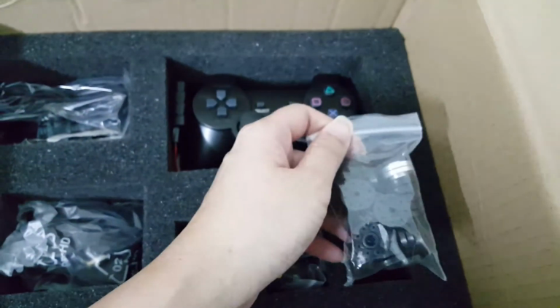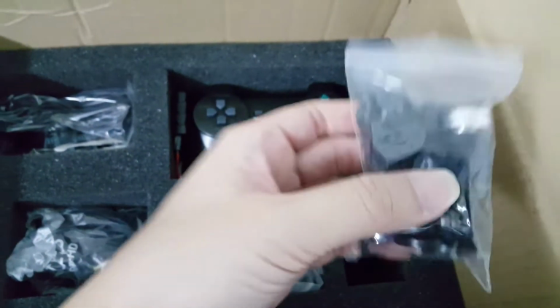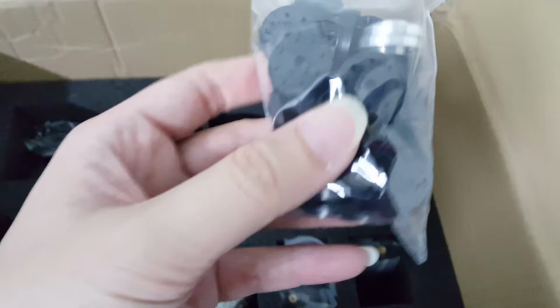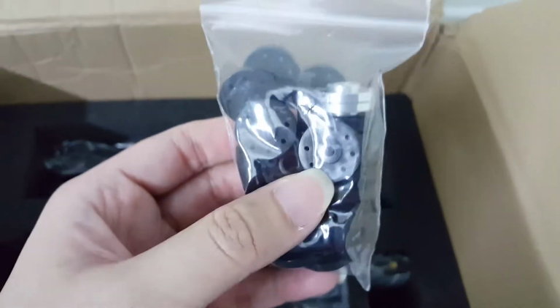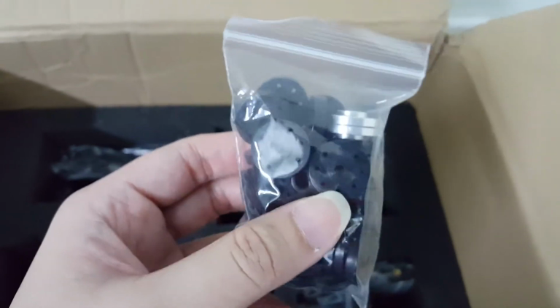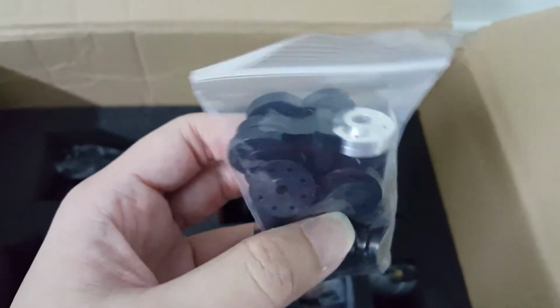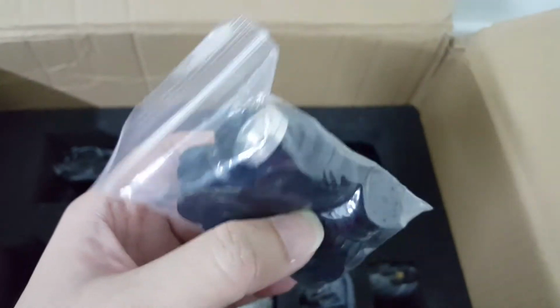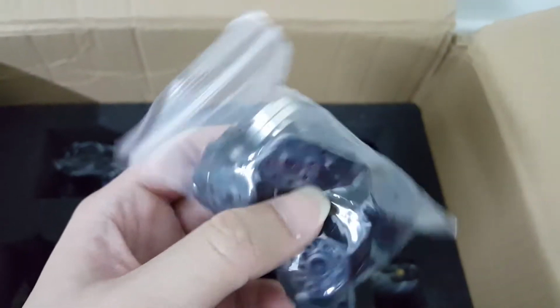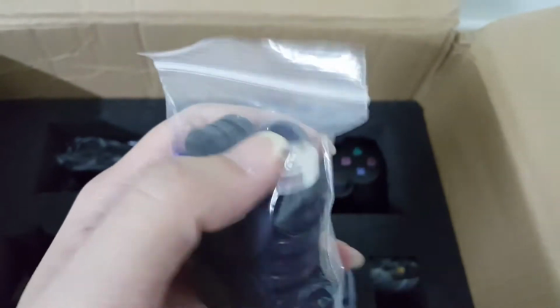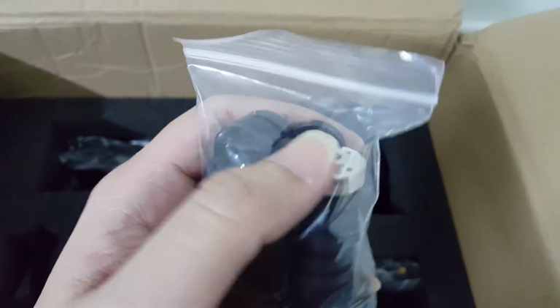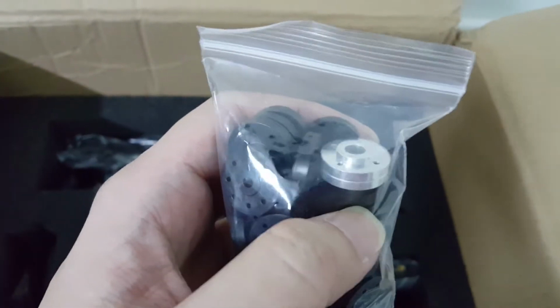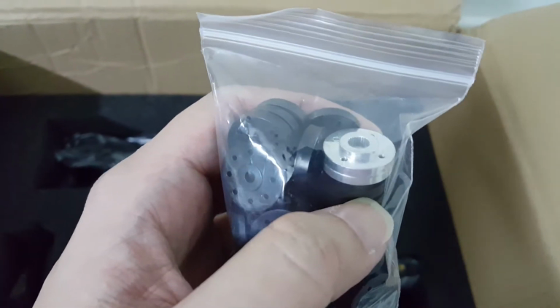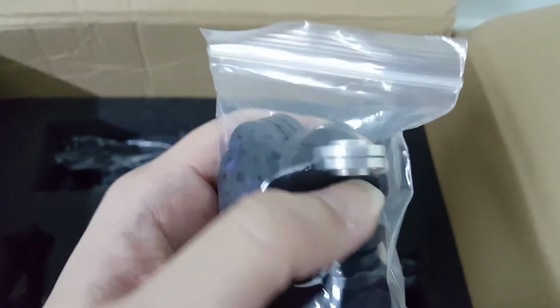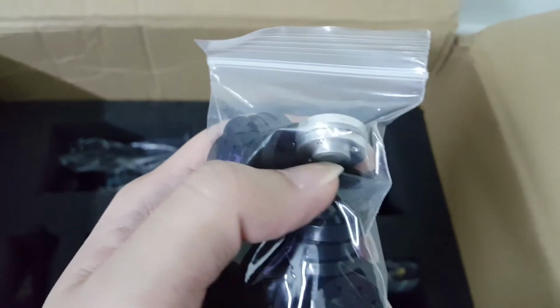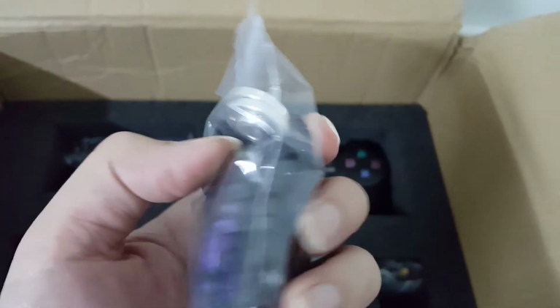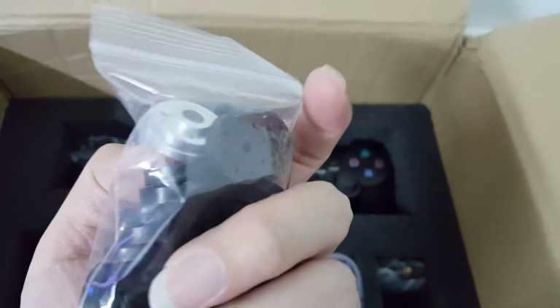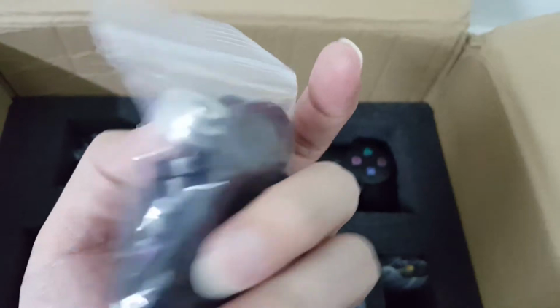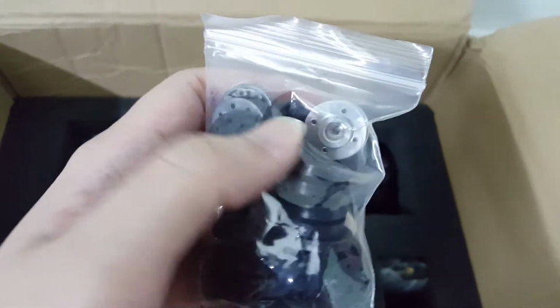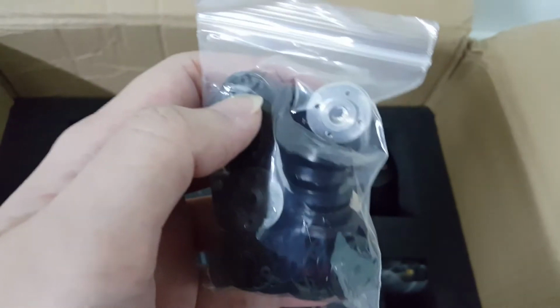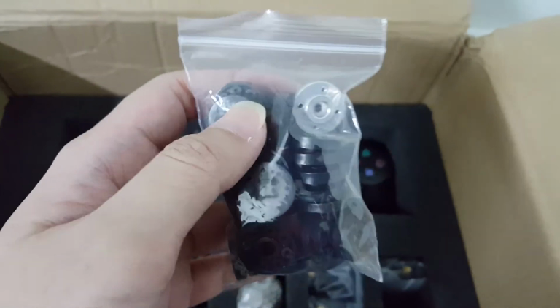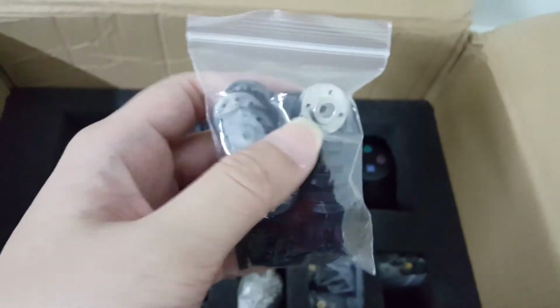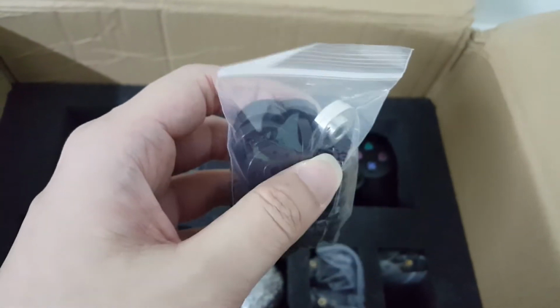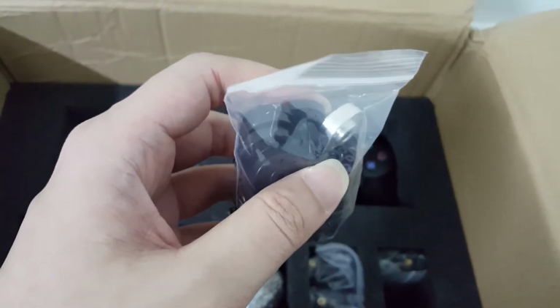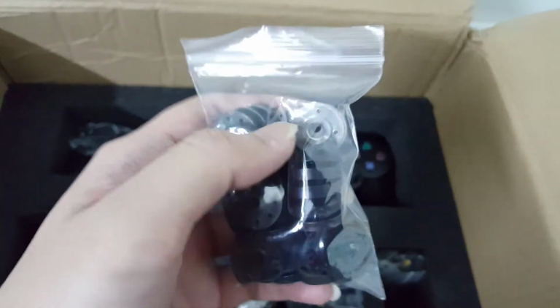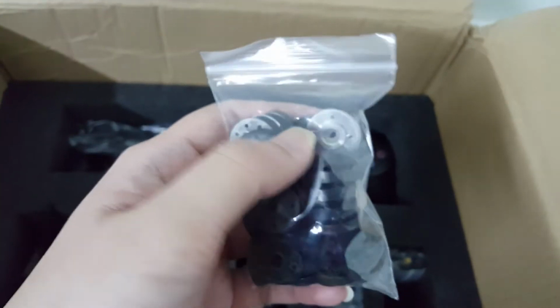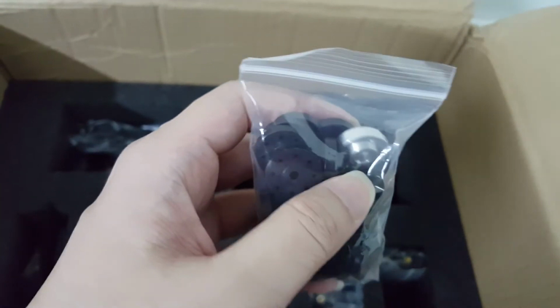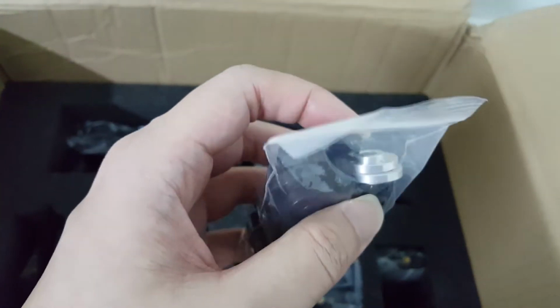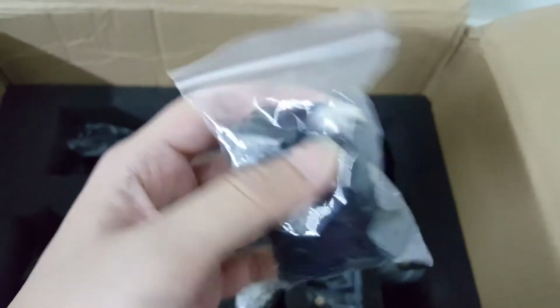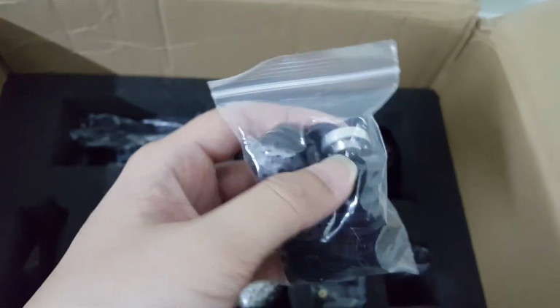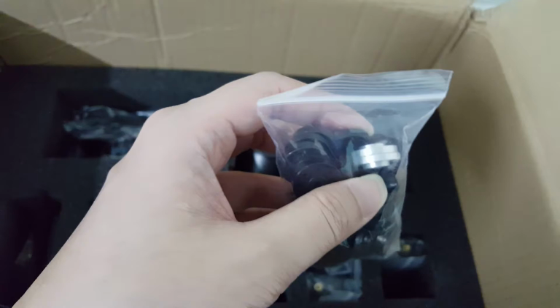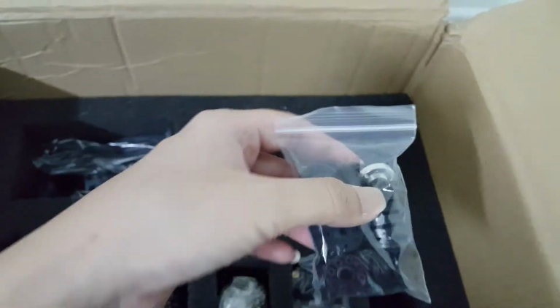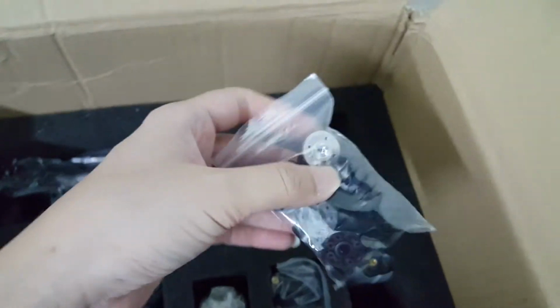These are the servo horns. Two of them are silver in color, so I guess they are probably for the shoulder or arms — I'm not very sure.